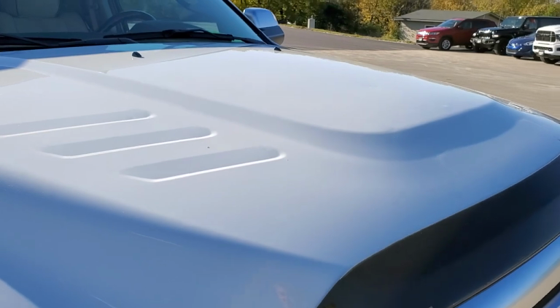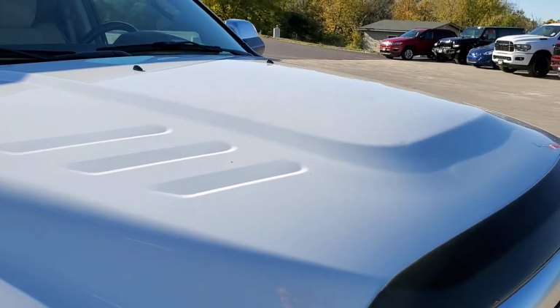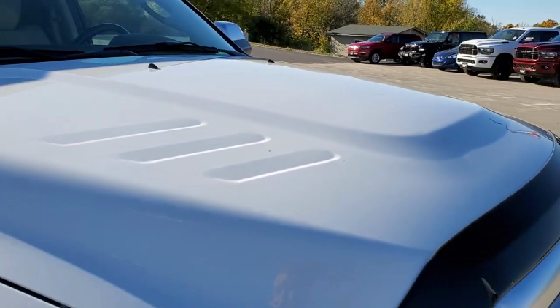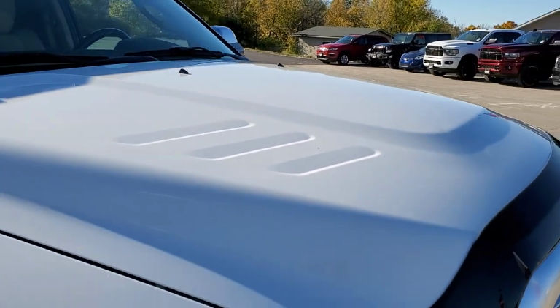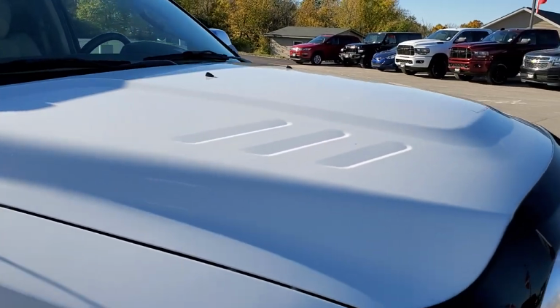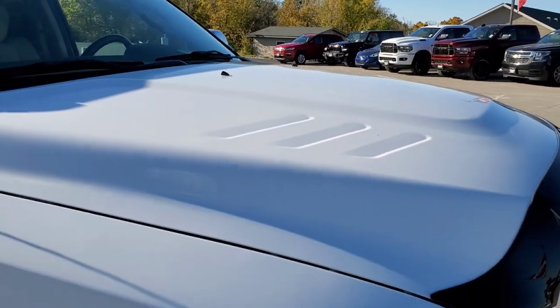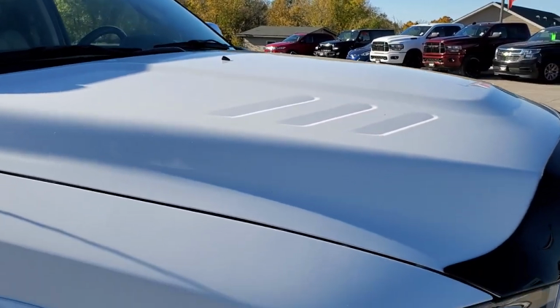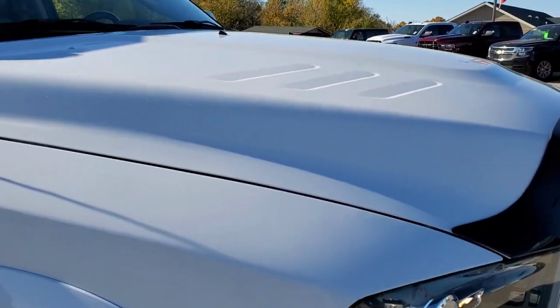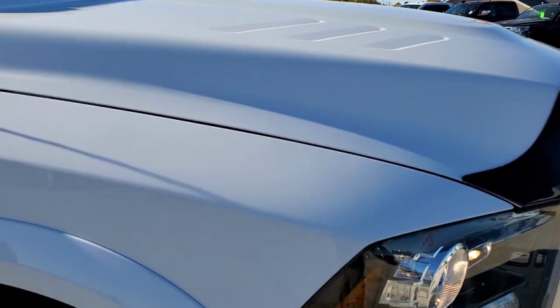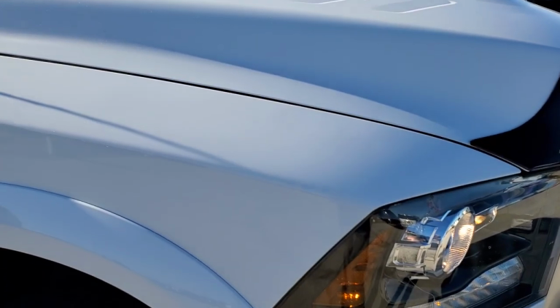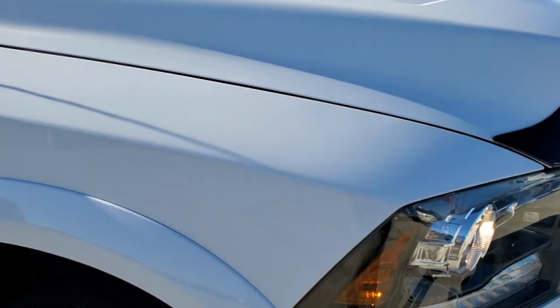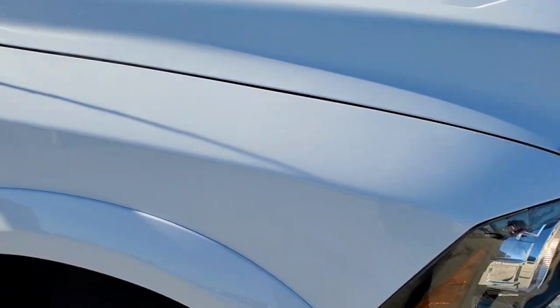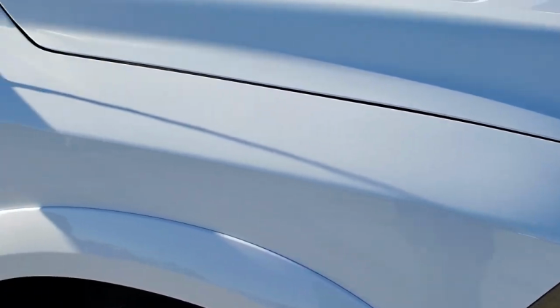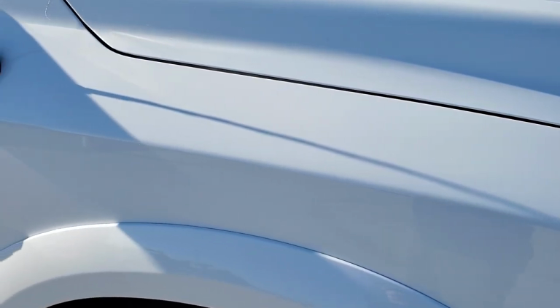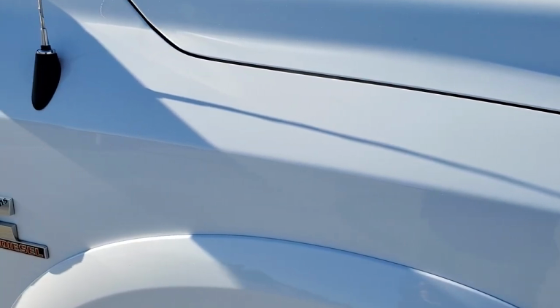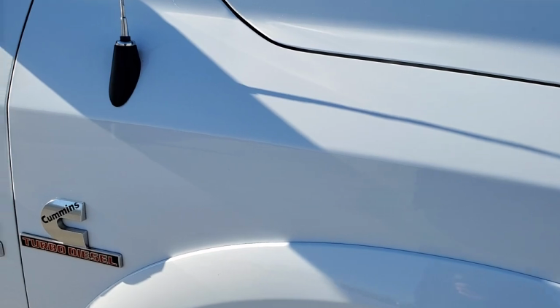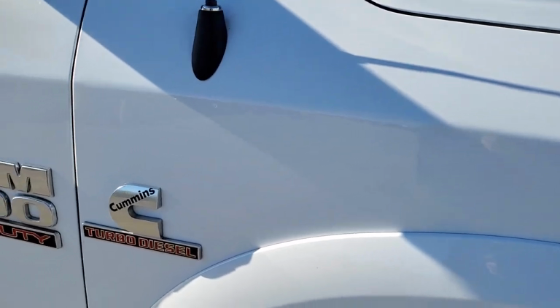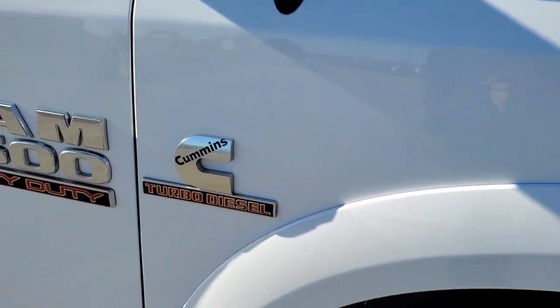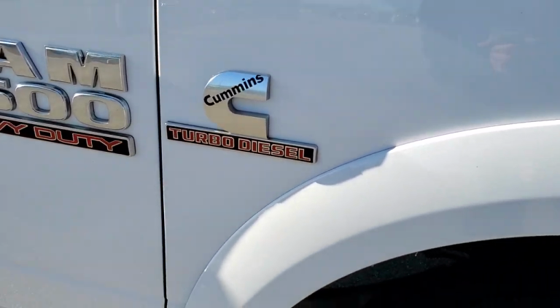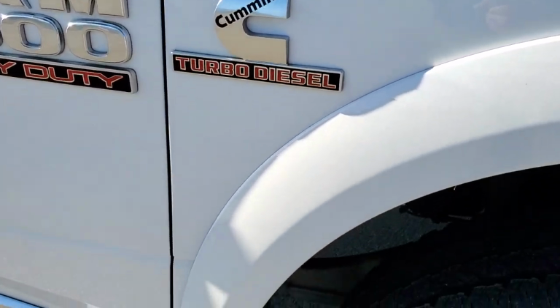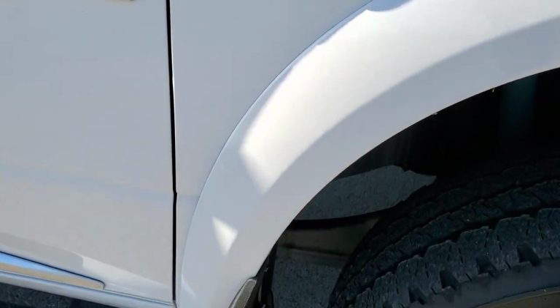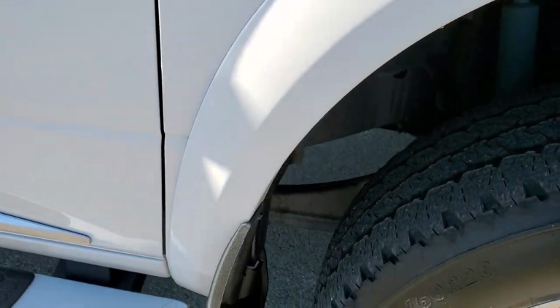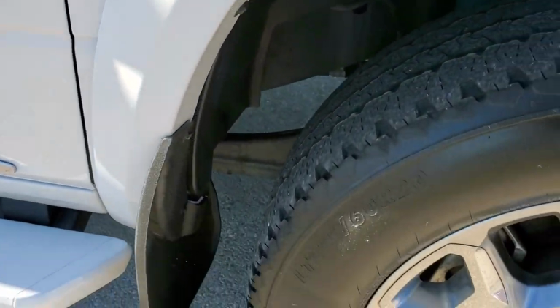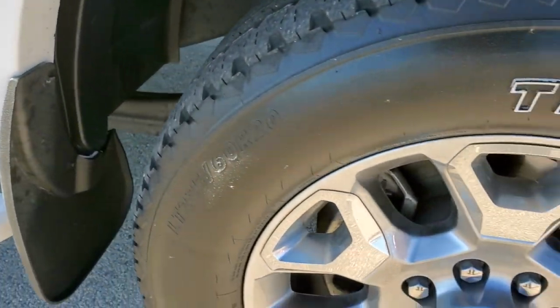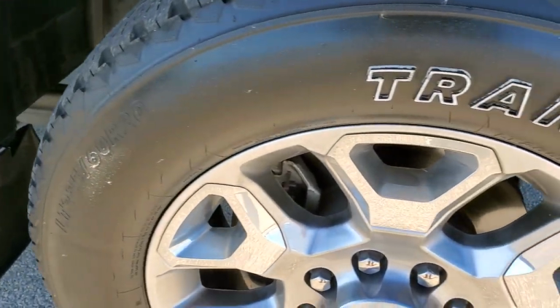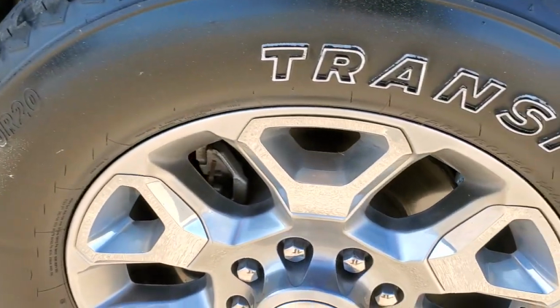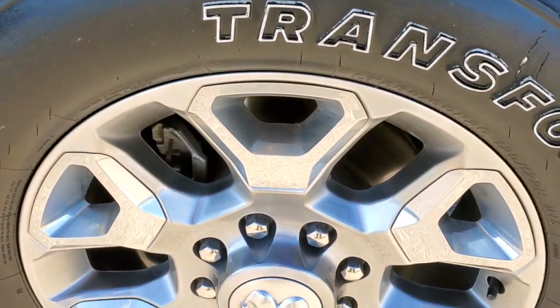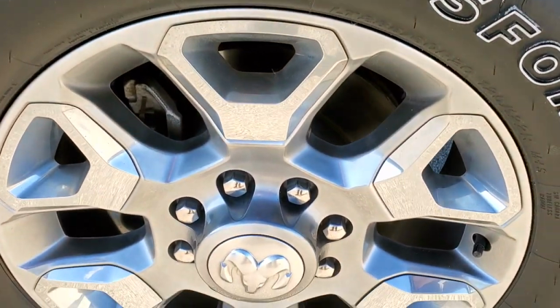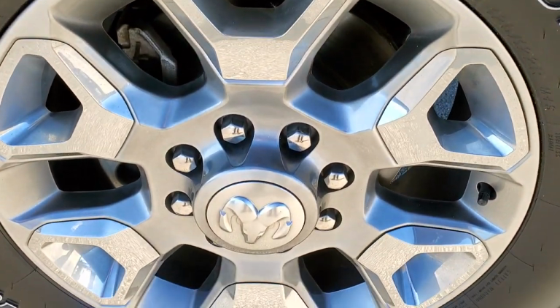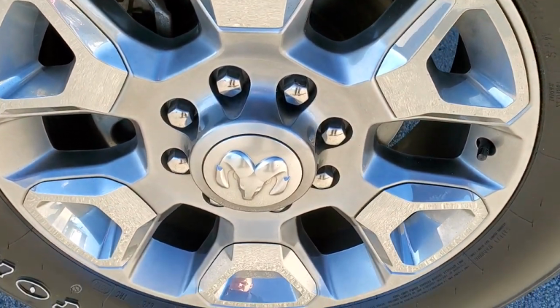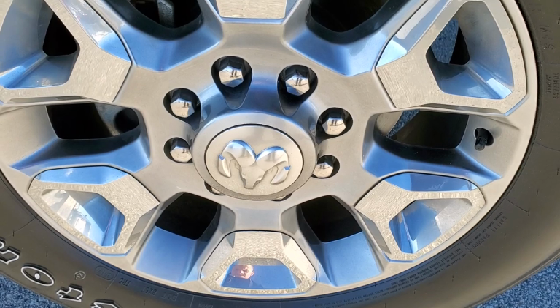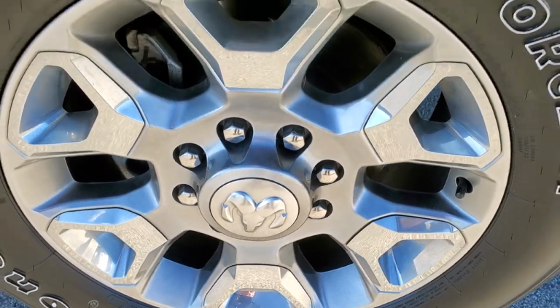Didn't see any major dents or dings on the hood or the passenger side front fender — no dents or dings on there. Passenger side rim, no scuffs or scrapes.